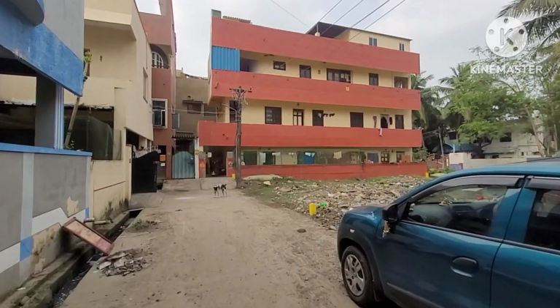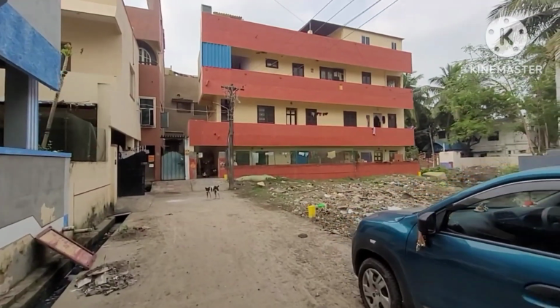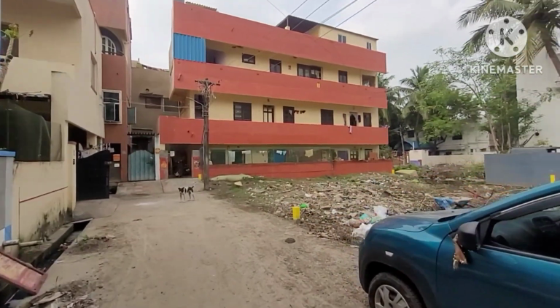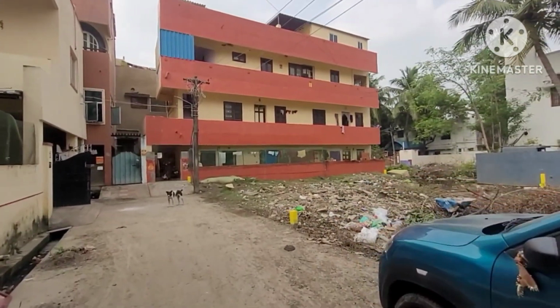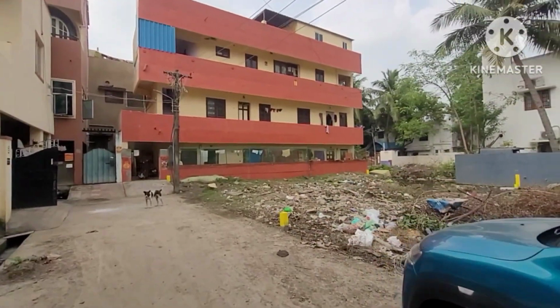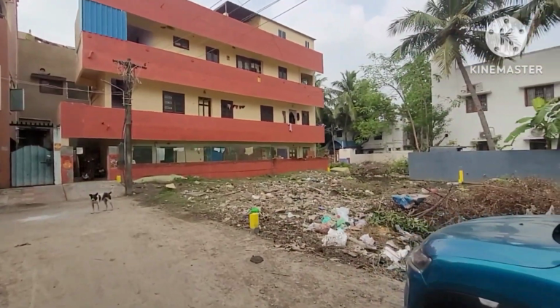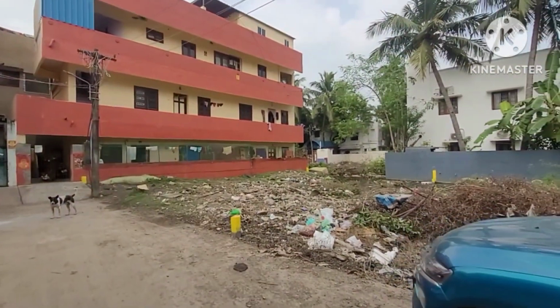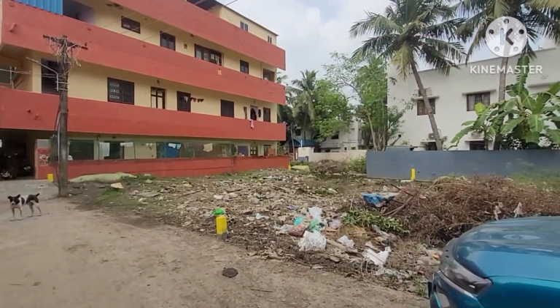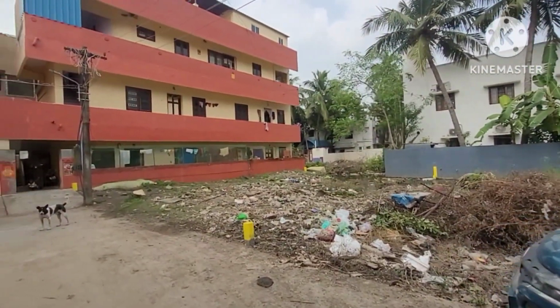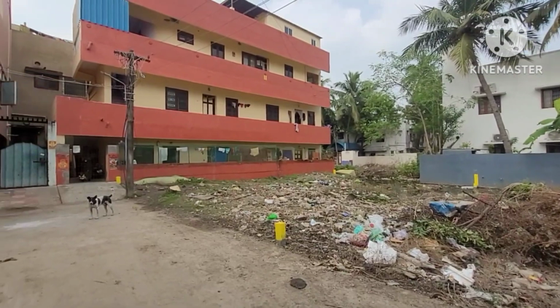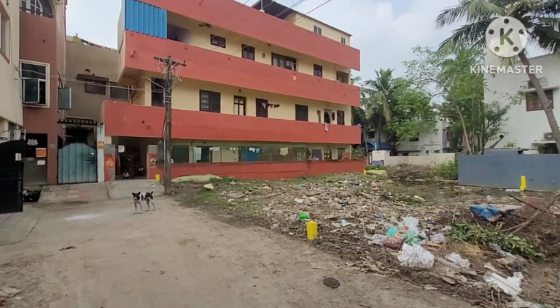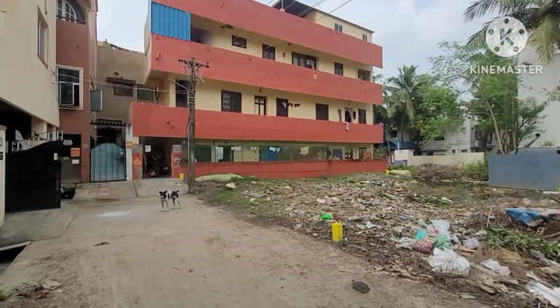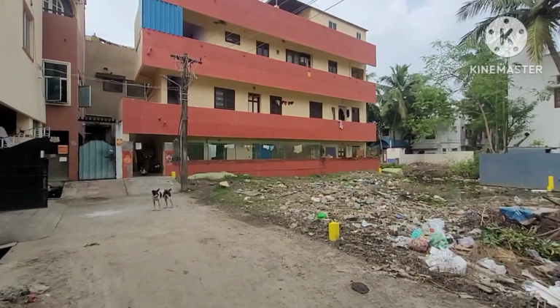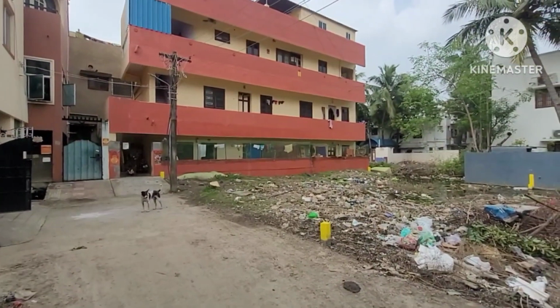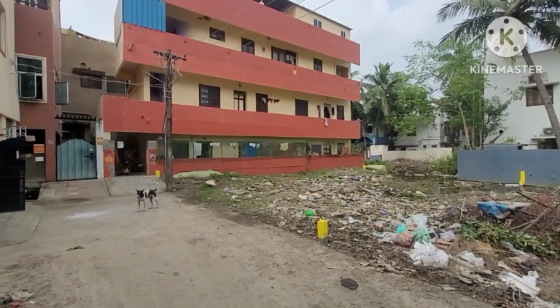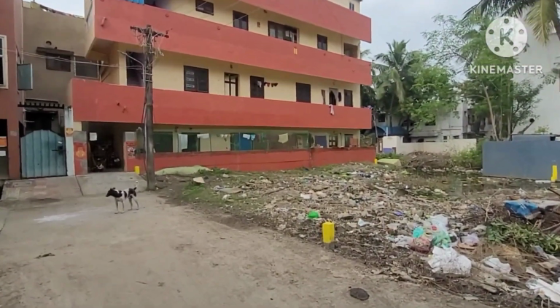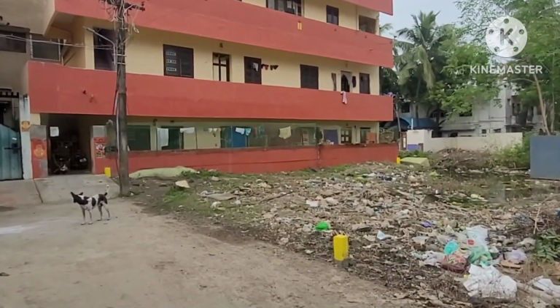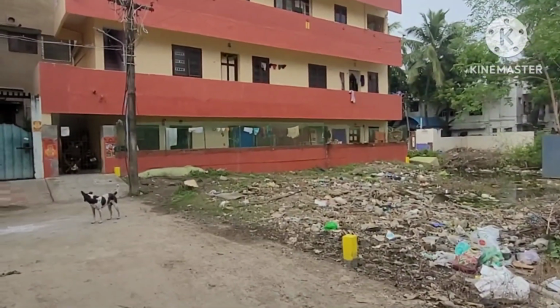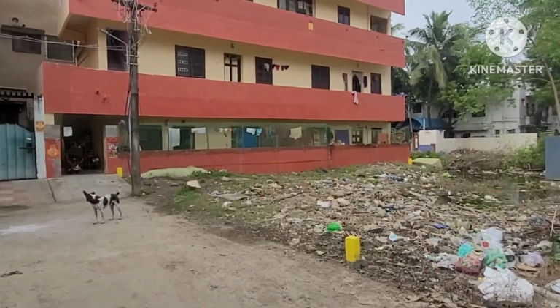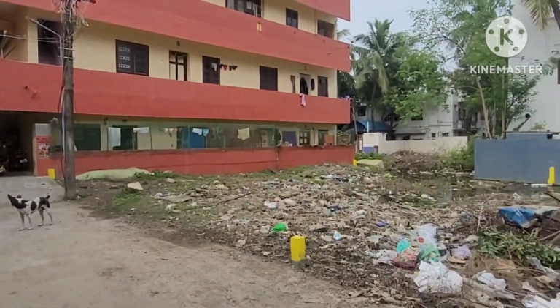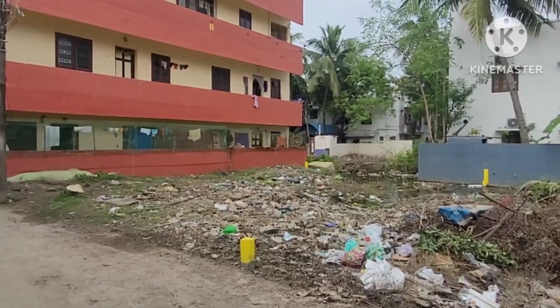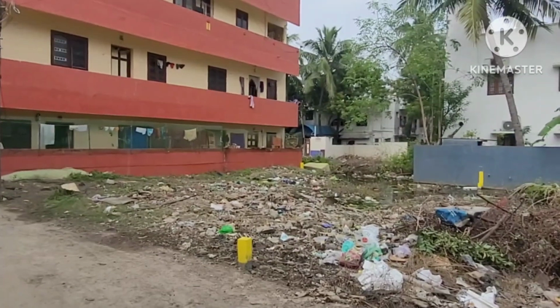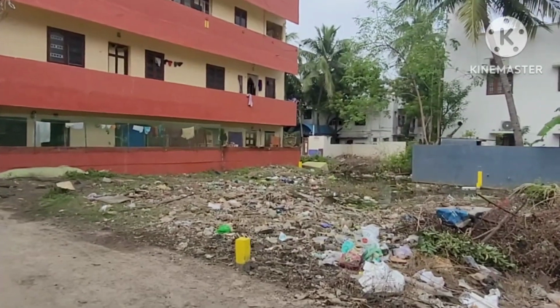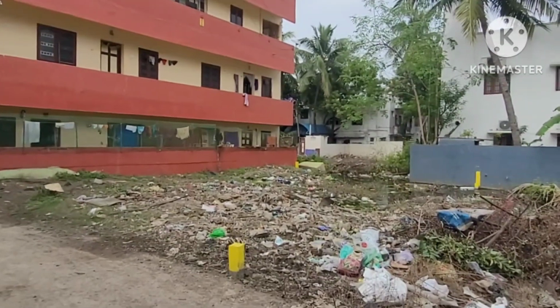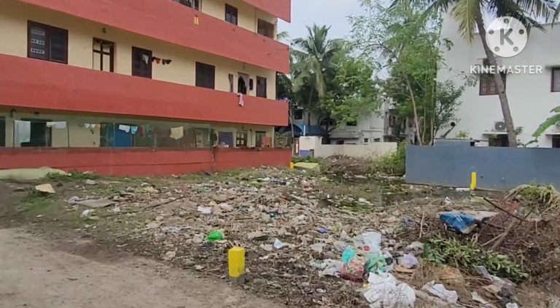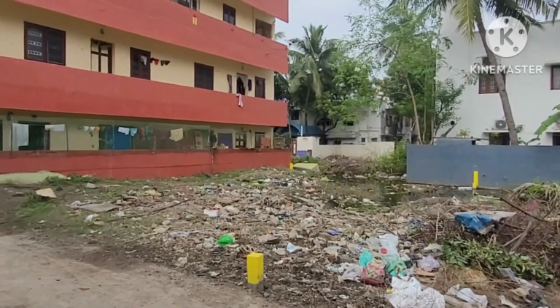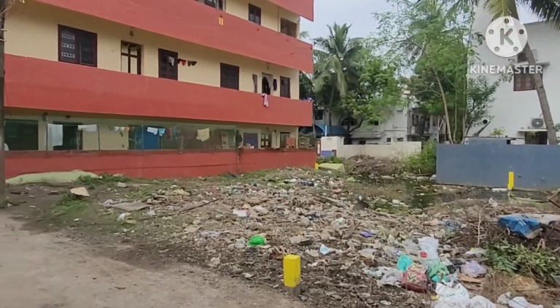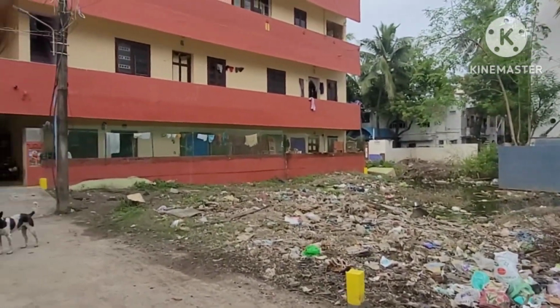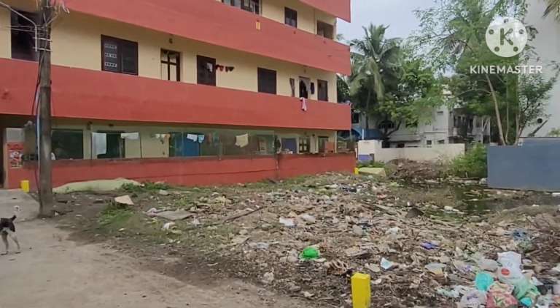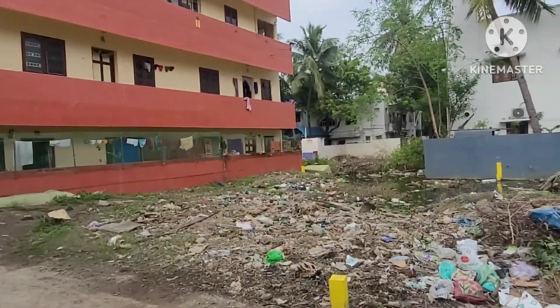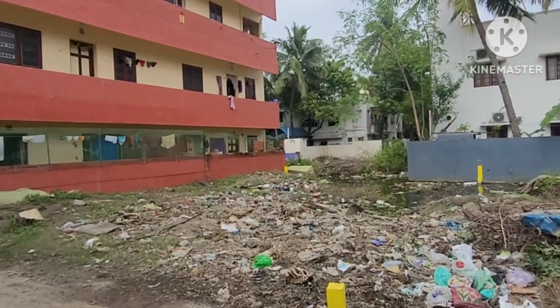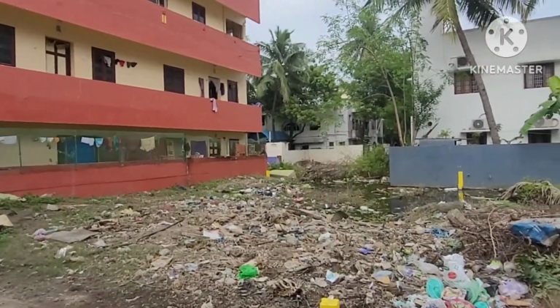We have access to this land. The size is 32 to 50, south-facing frontage. We are at the front with a small stone marker.